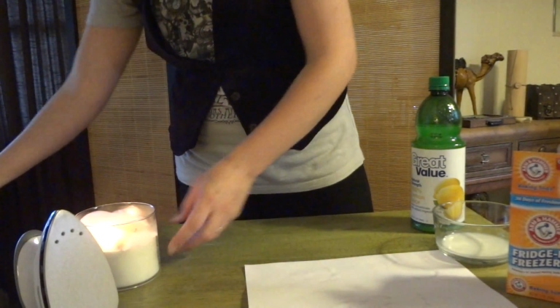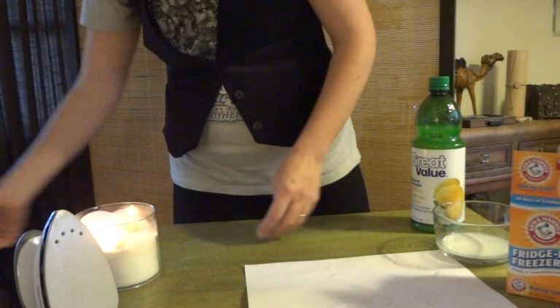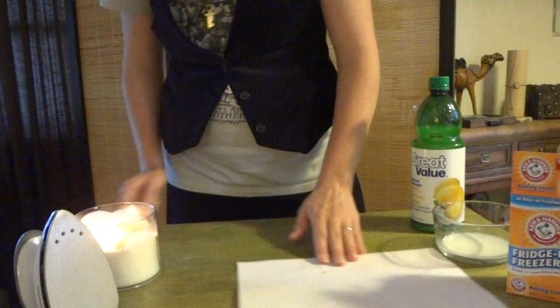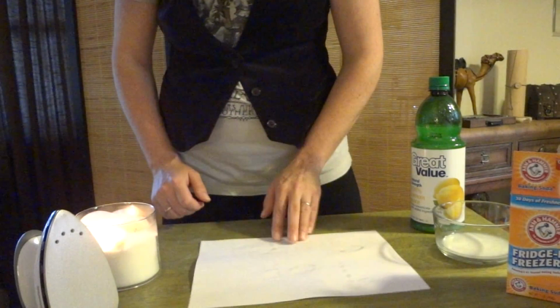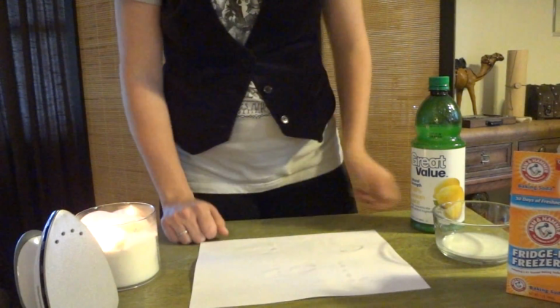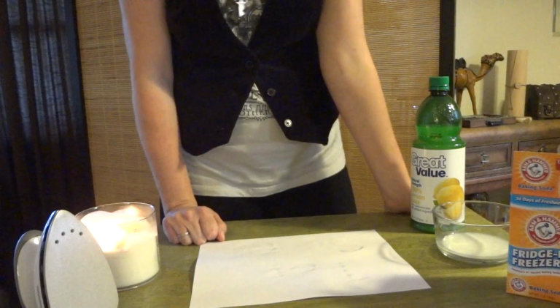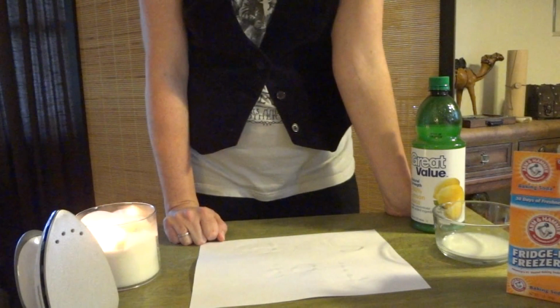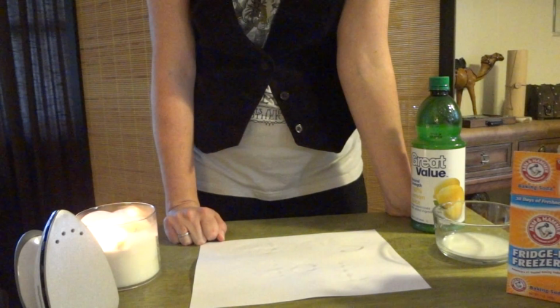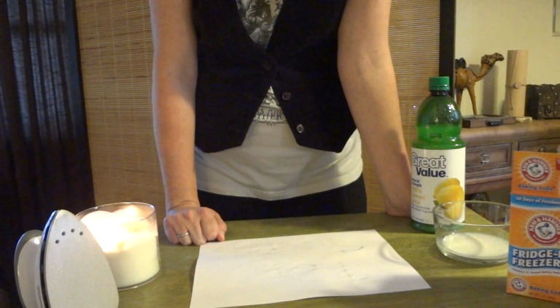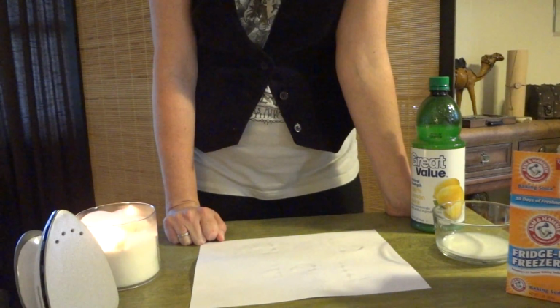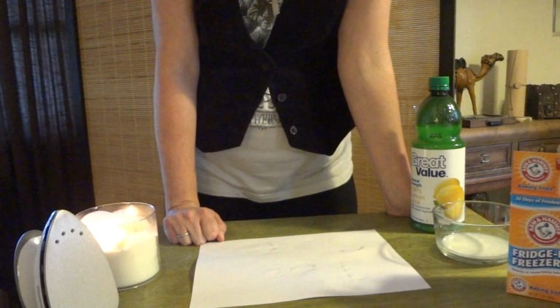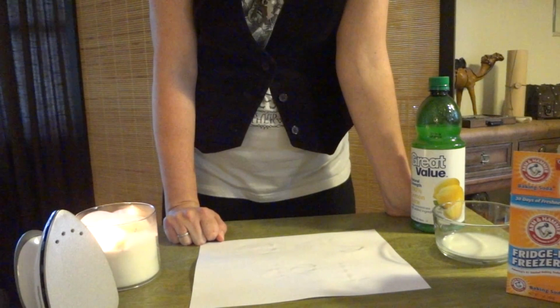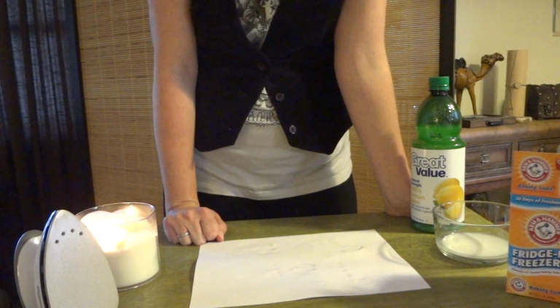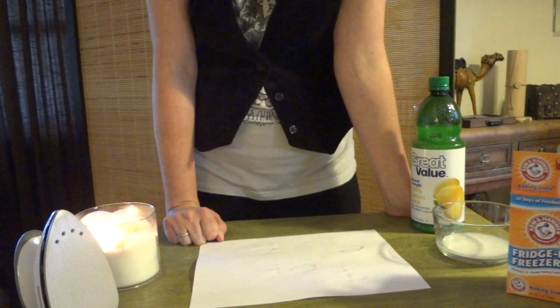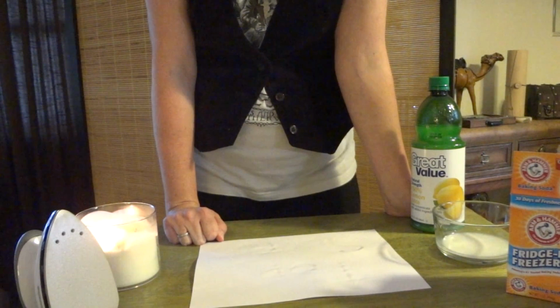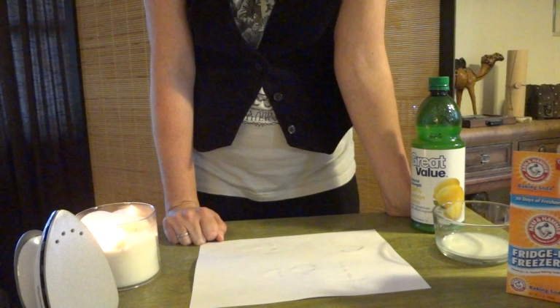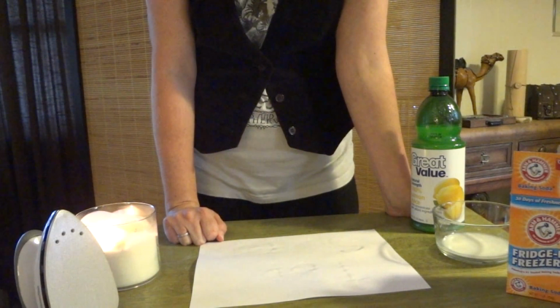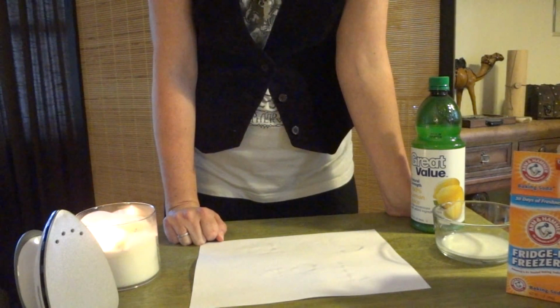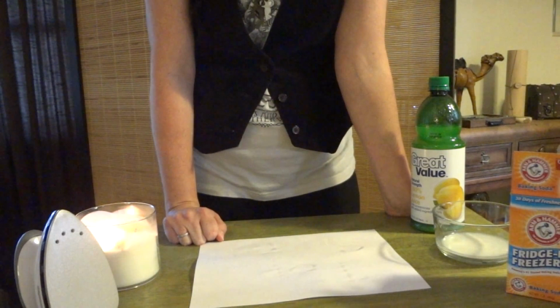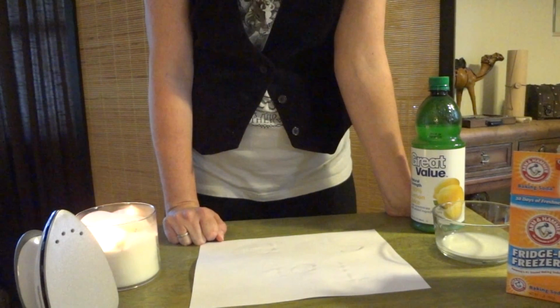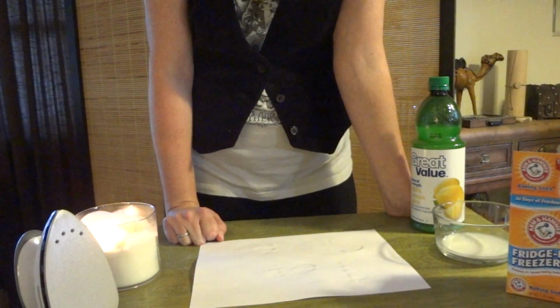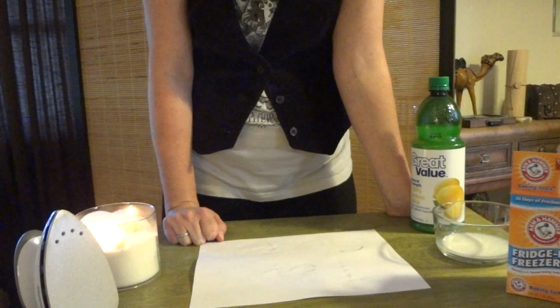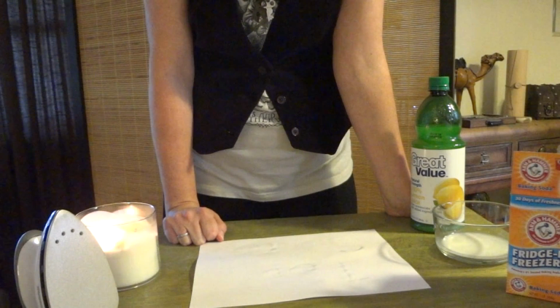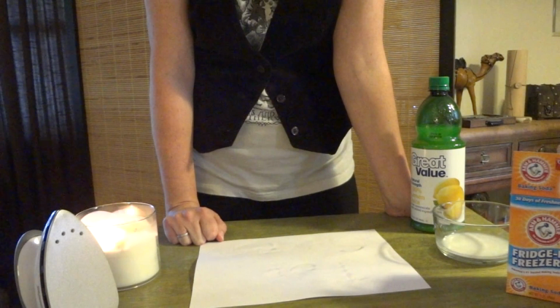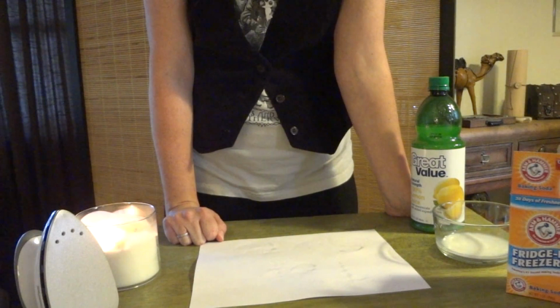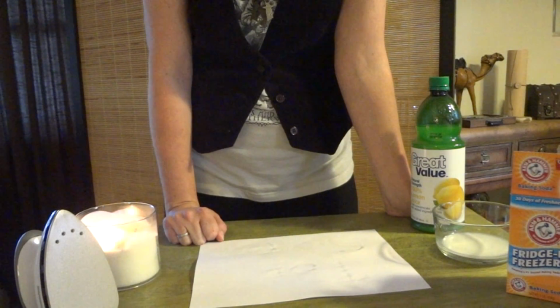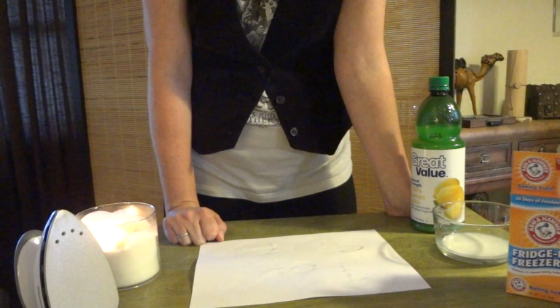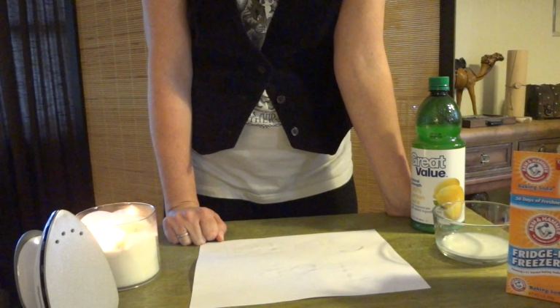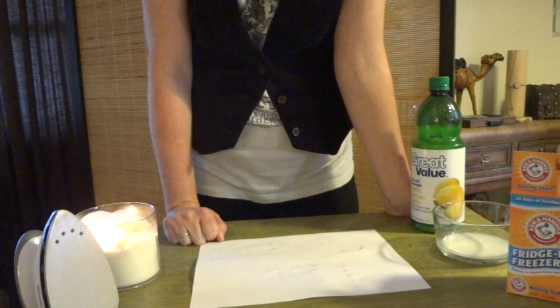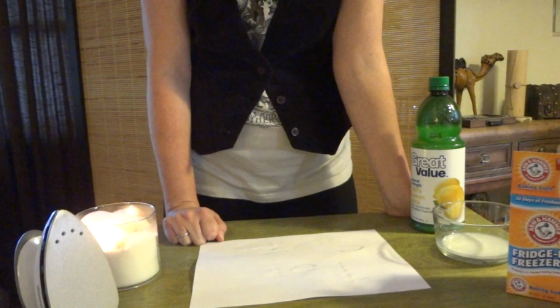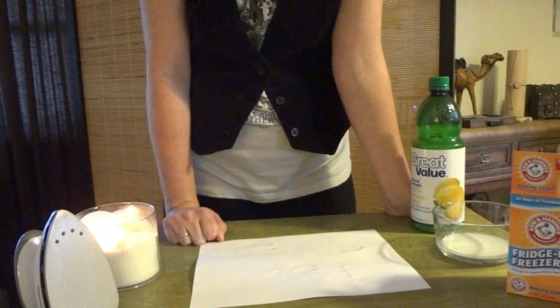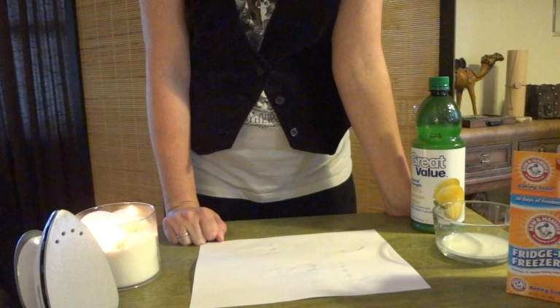In the oven, if you use that method, put it in at about 350 degrees for five to ten minutes. You want to keep an eye on it so that the paper doesn't burn.